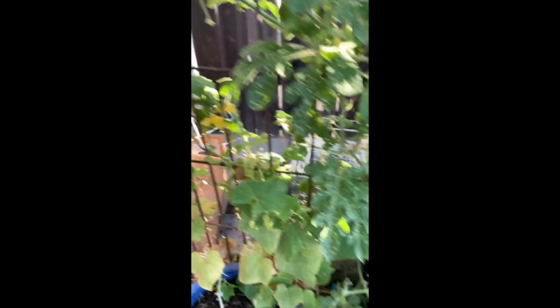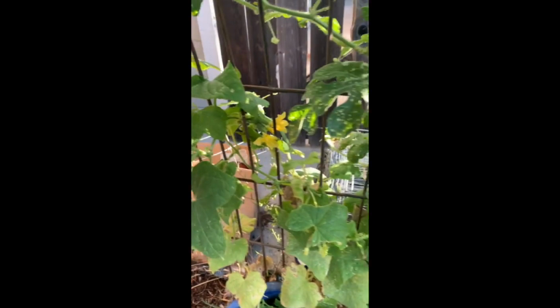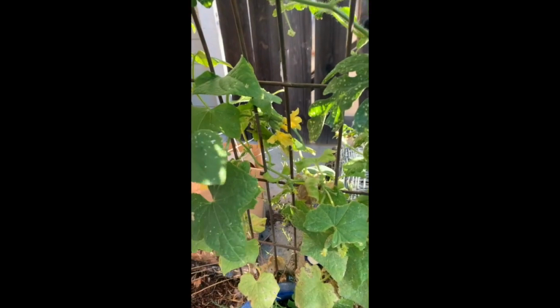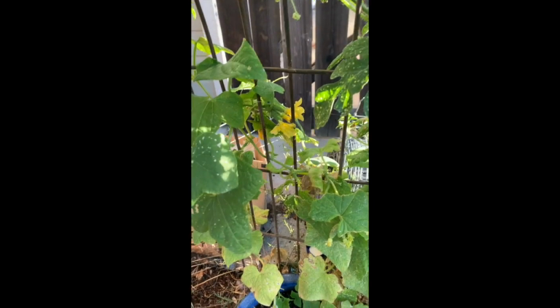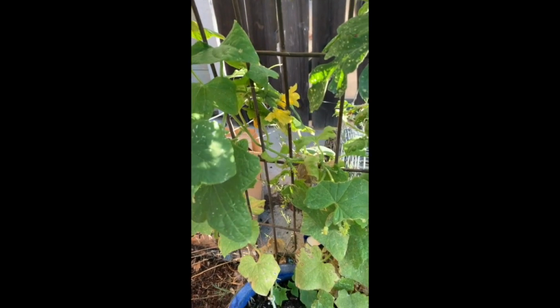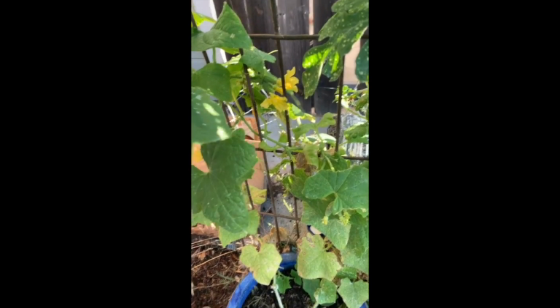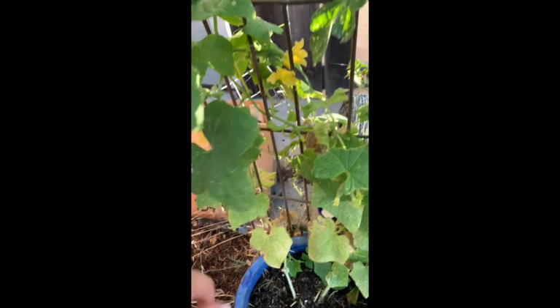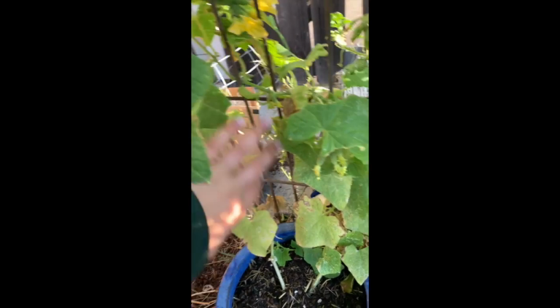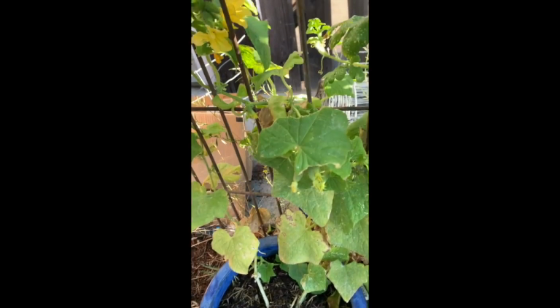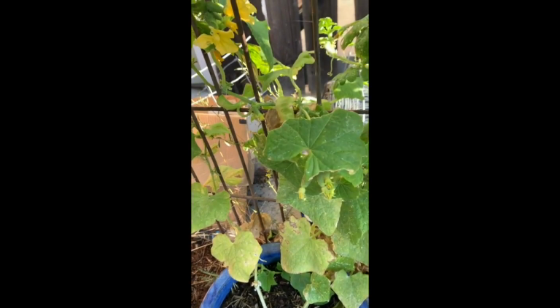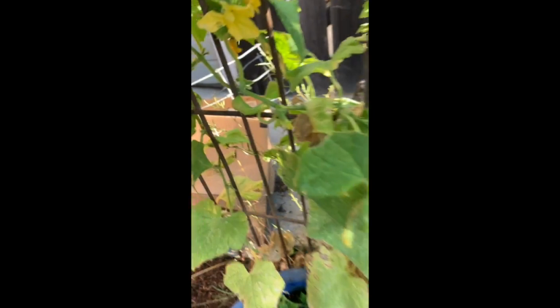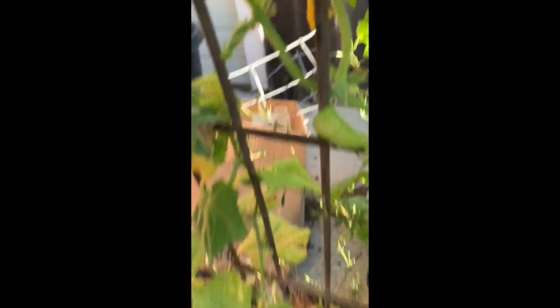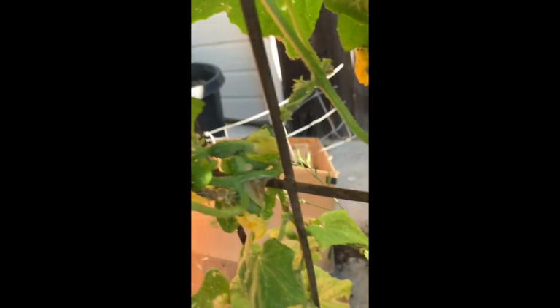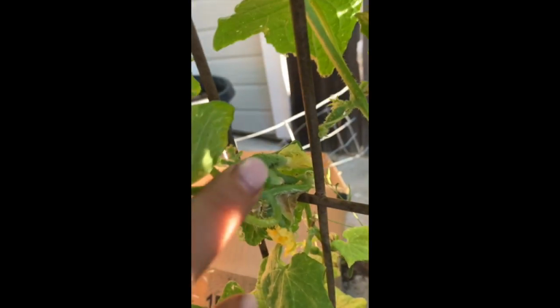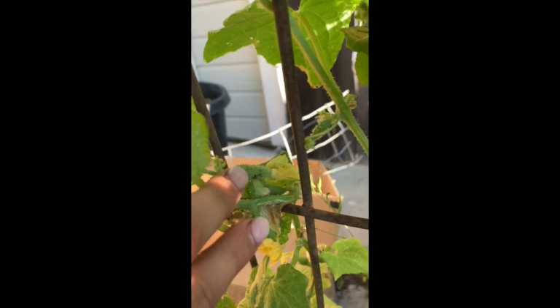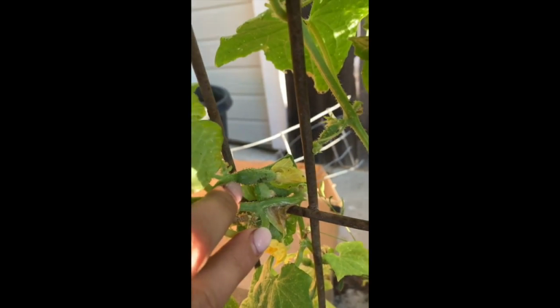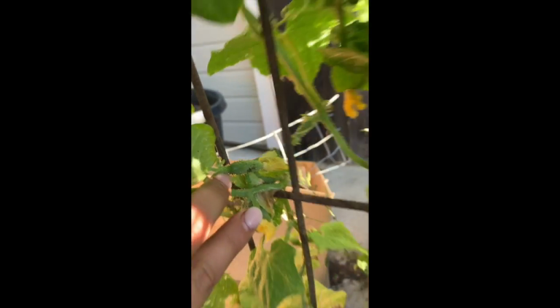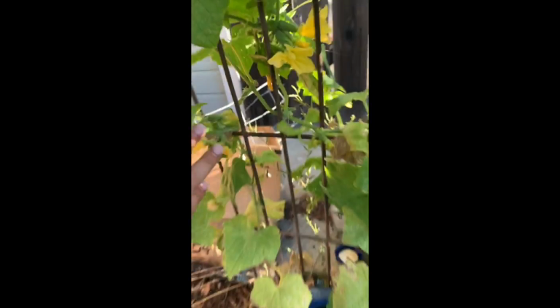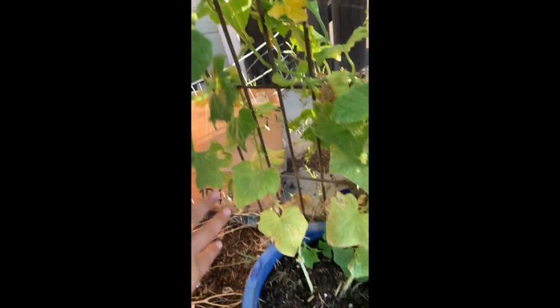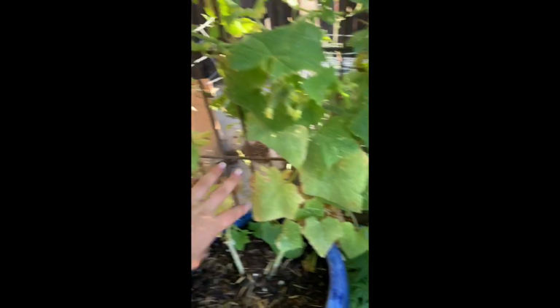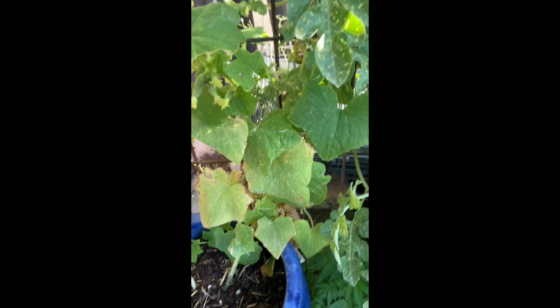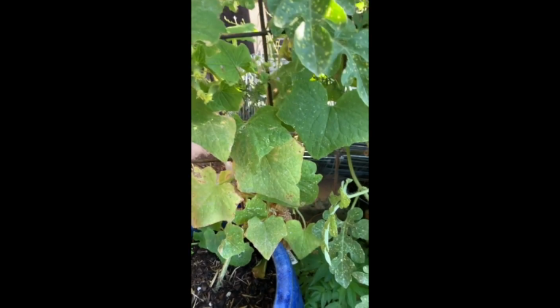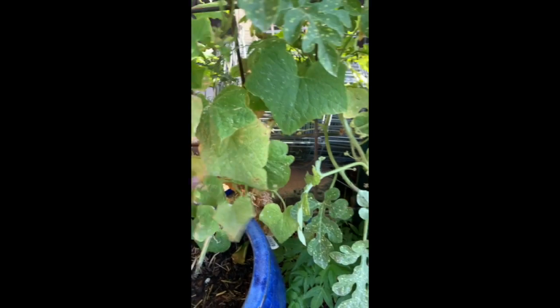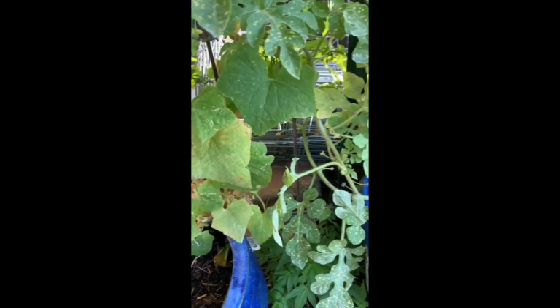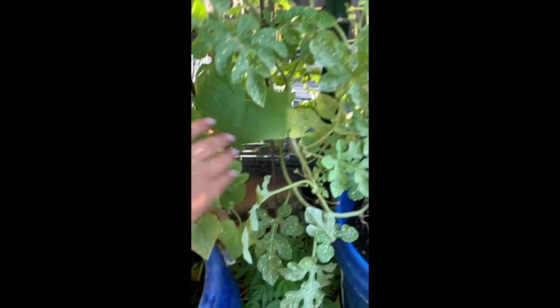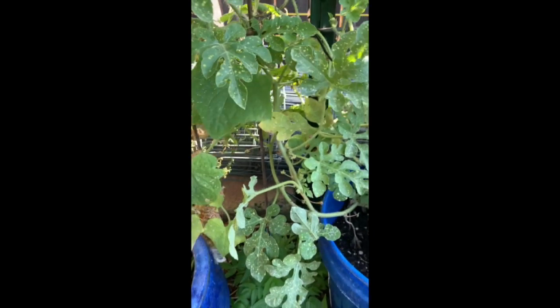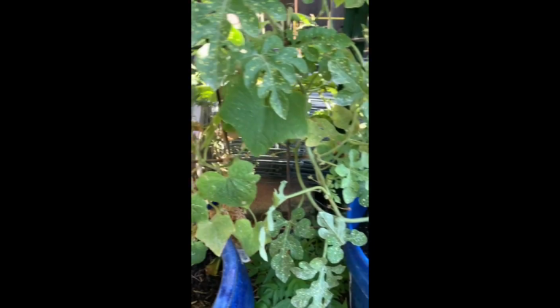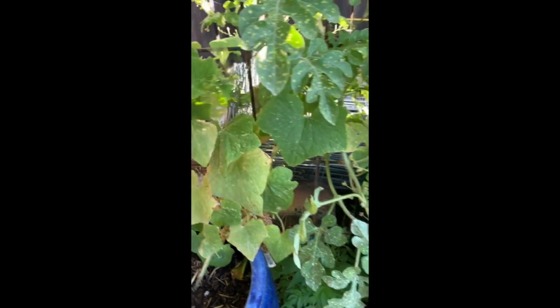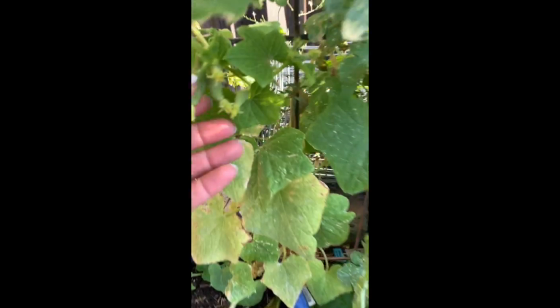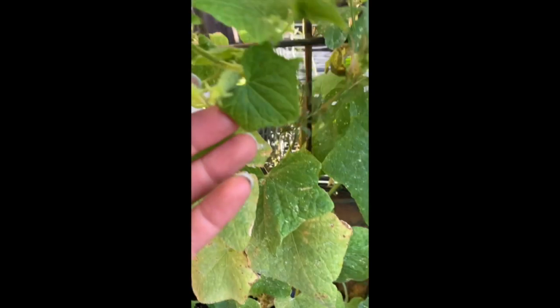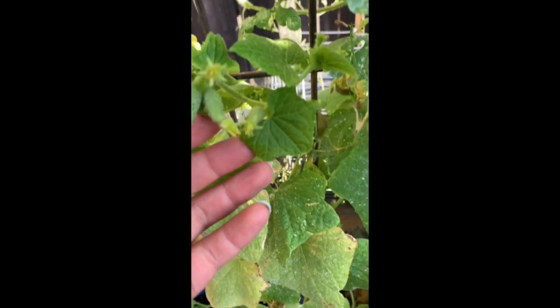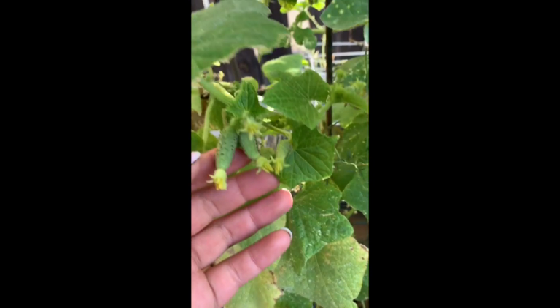These are Boston pickling cucumbers. They were attacked by aphids as well so there's one there, but they were doing much better before the aphid attack.